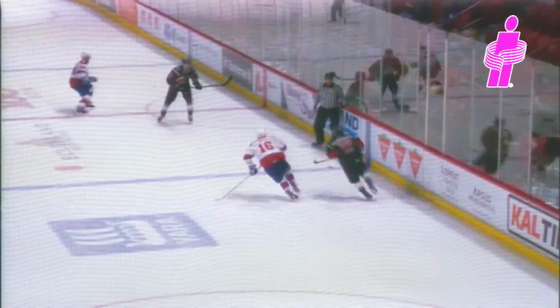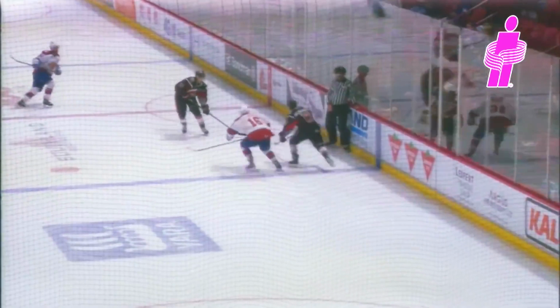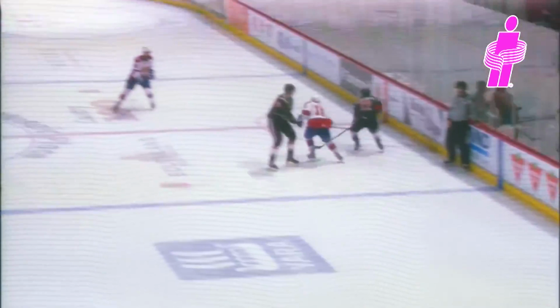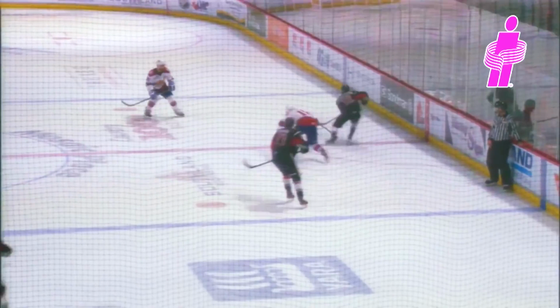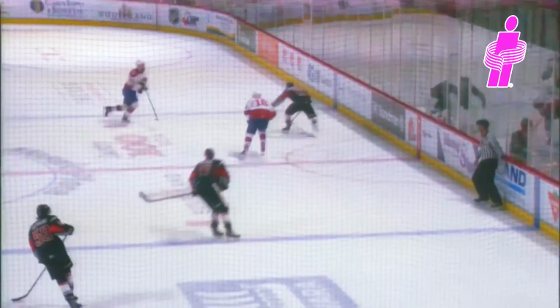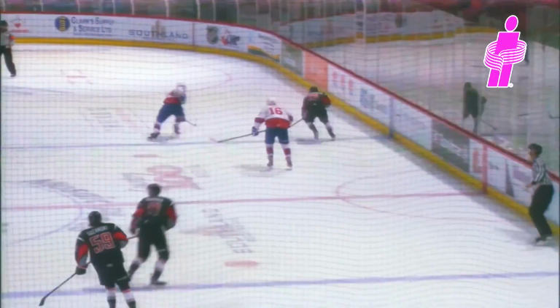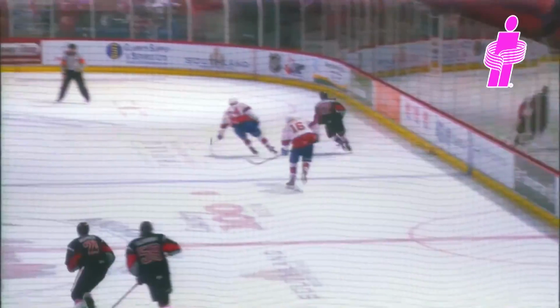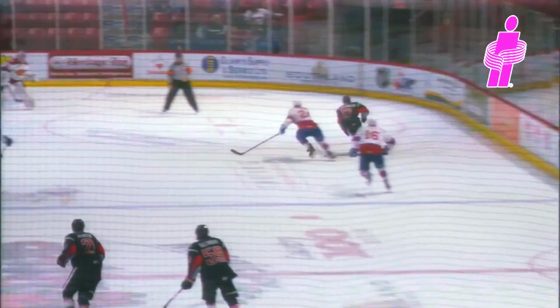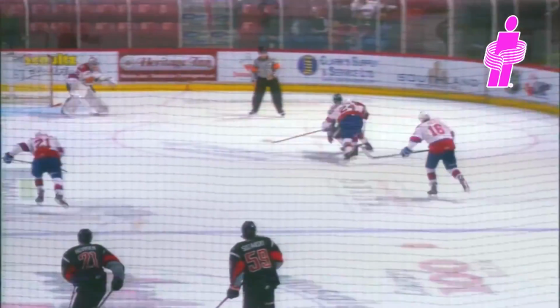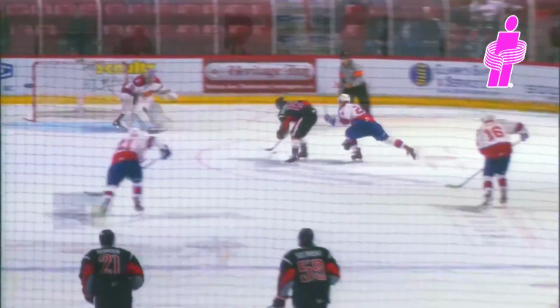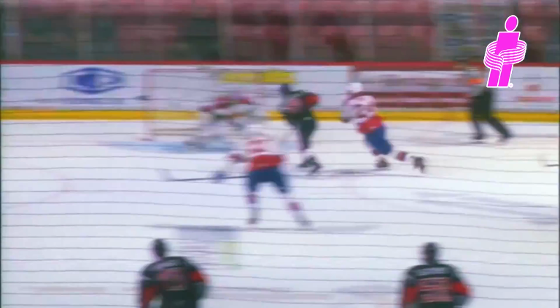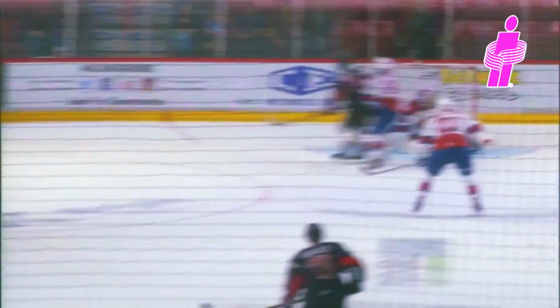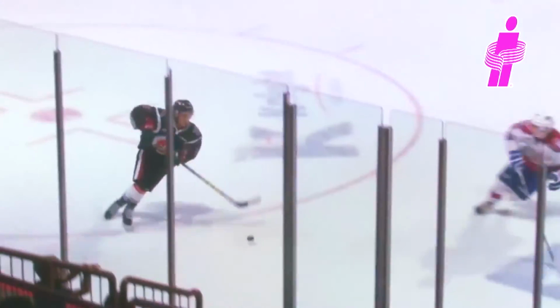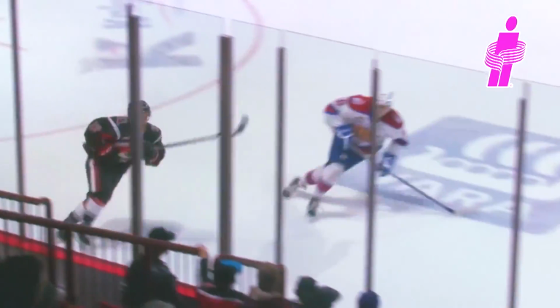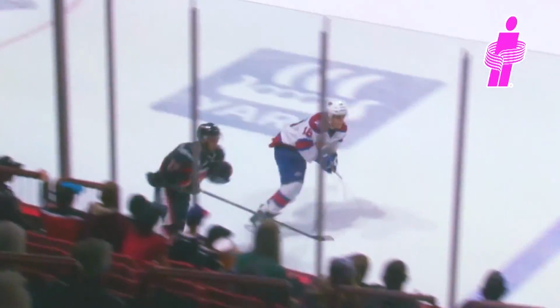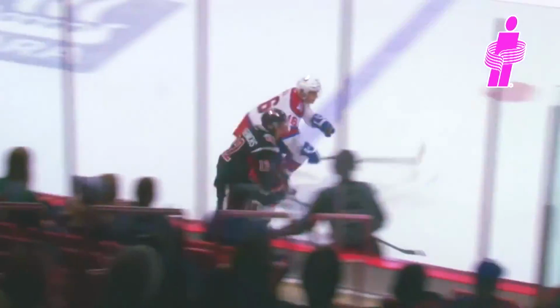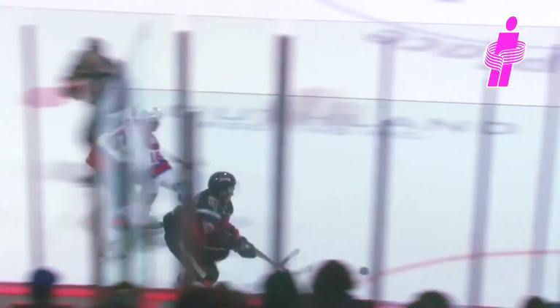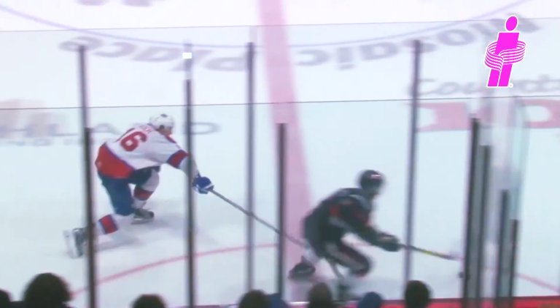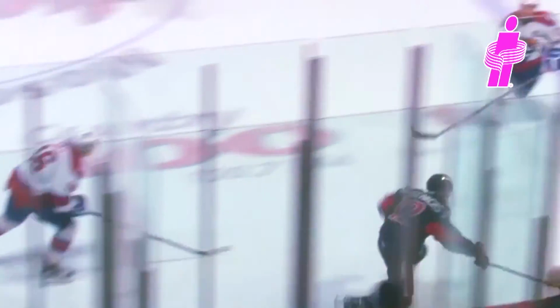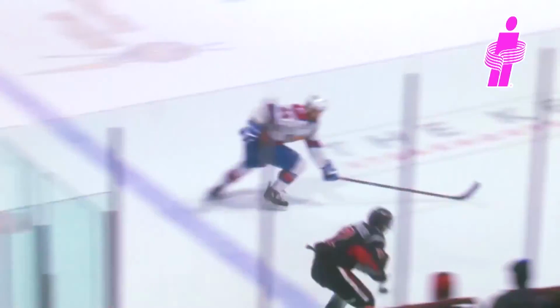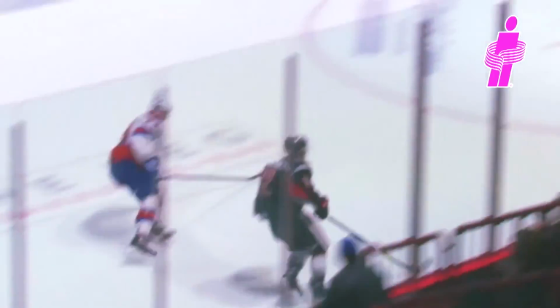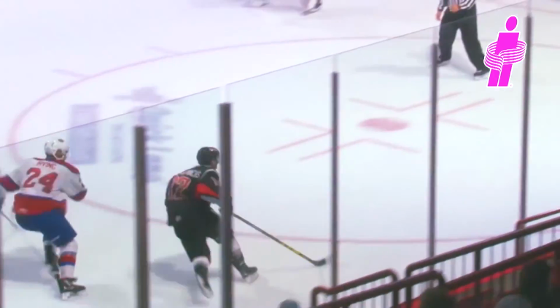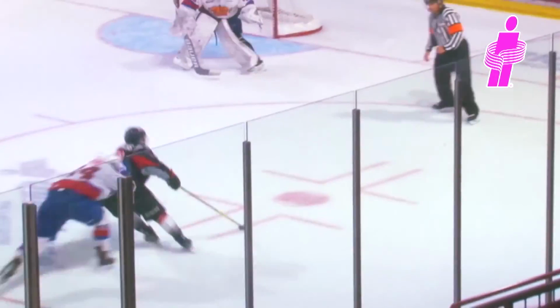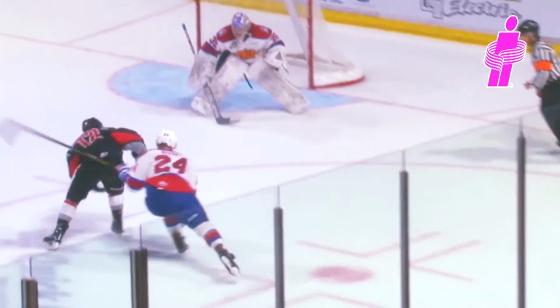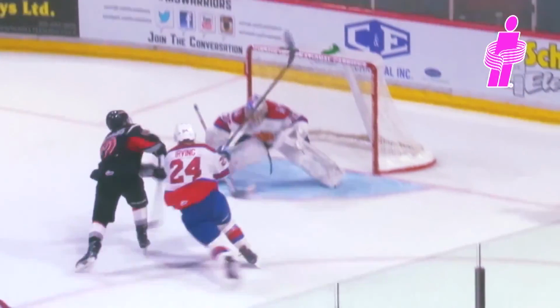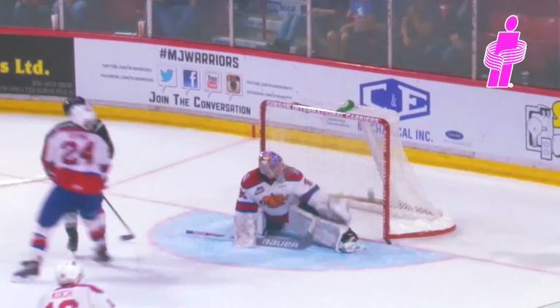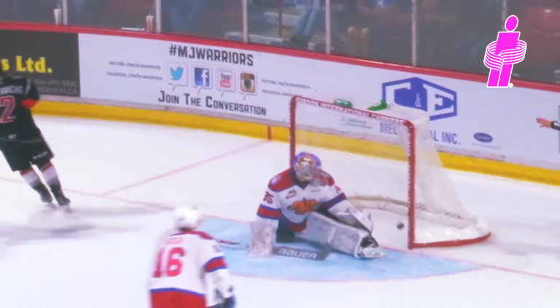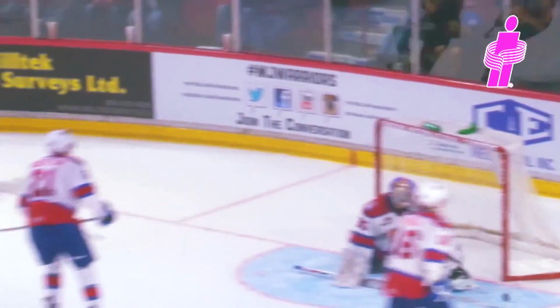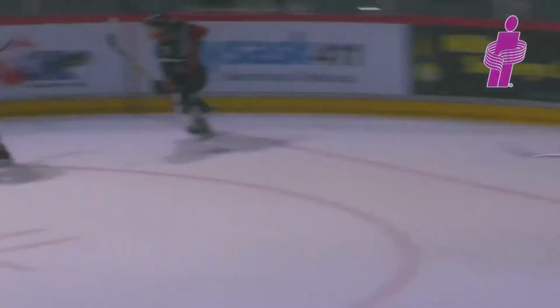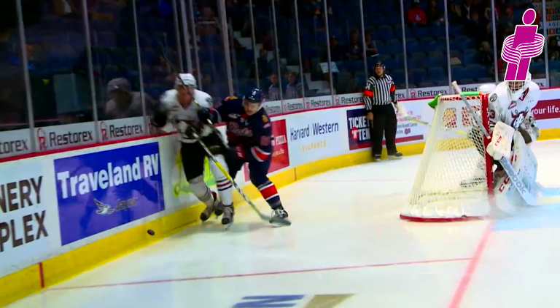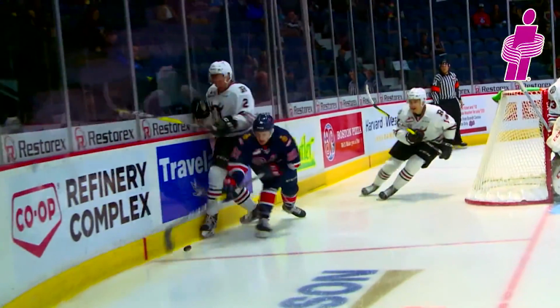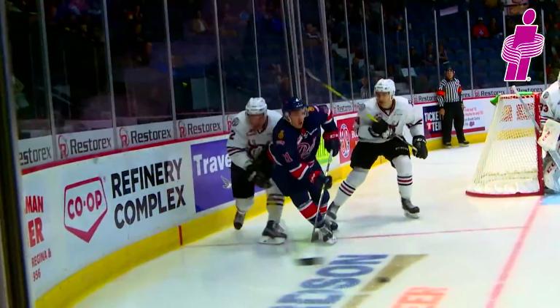He picks it up, goes back to his own end, takes a look at what he's about to see, plays it off the boards to himself, and then just wide open speed. He gets to the net and goes upstairs.